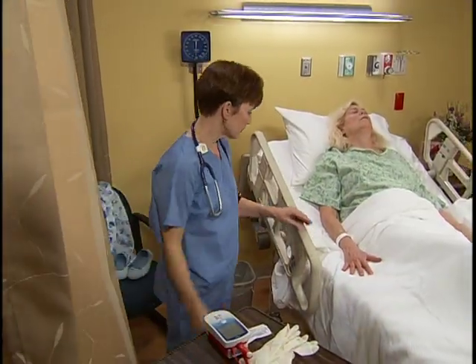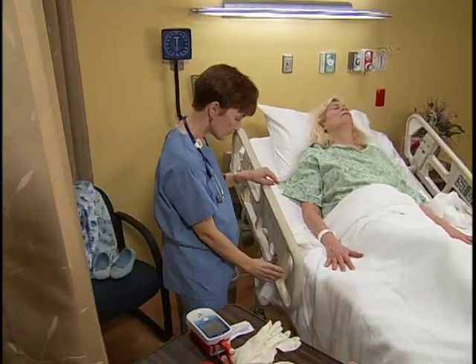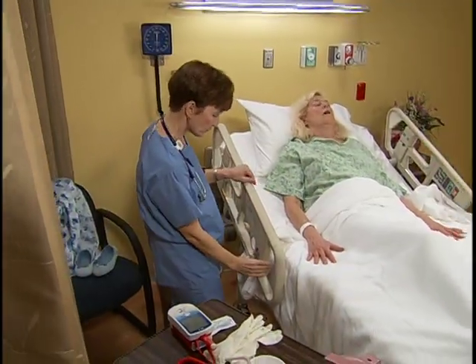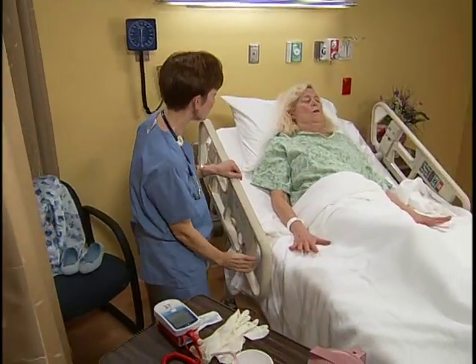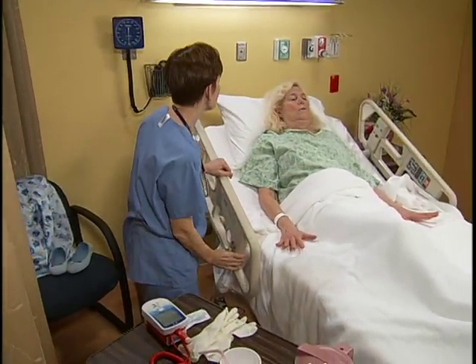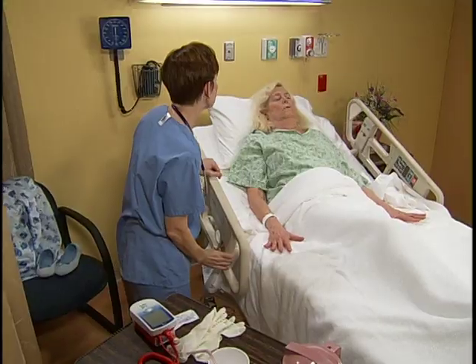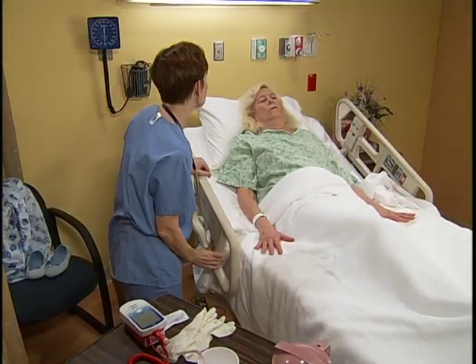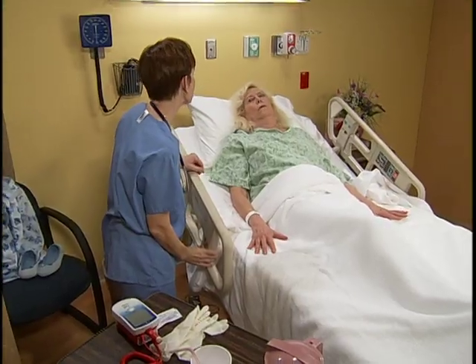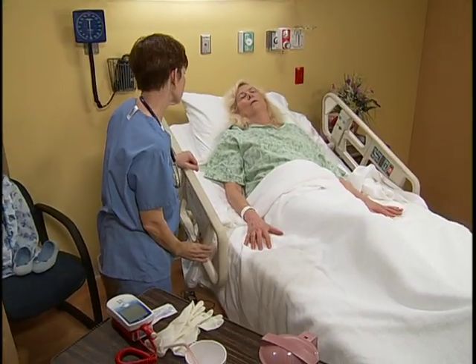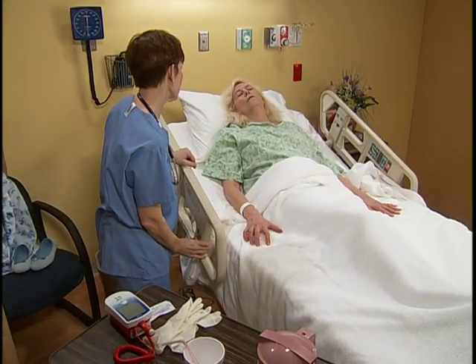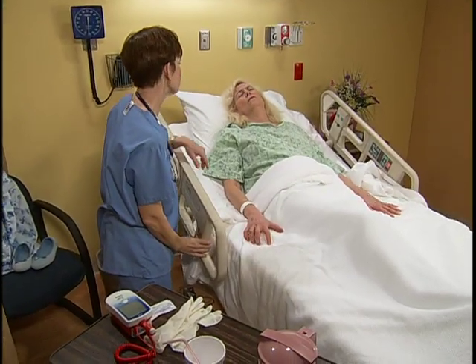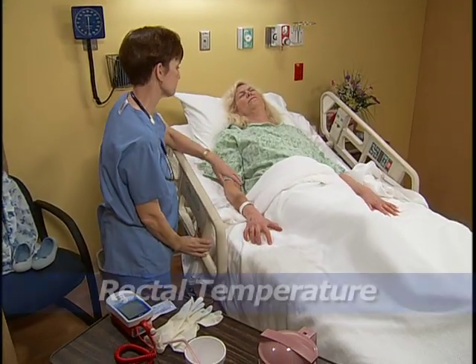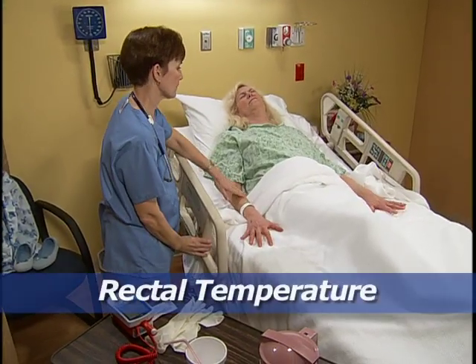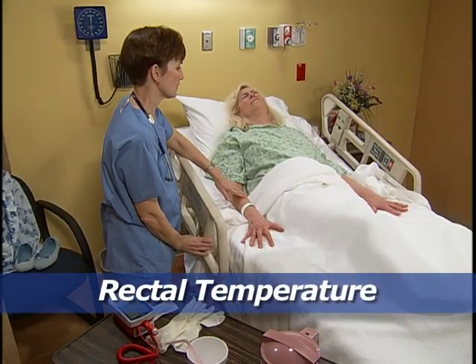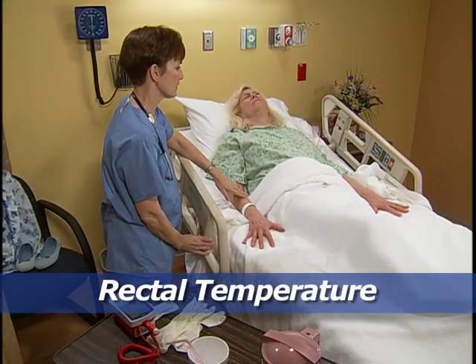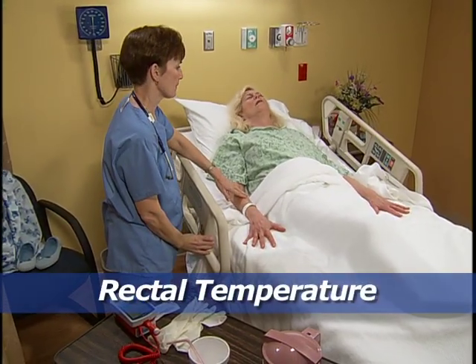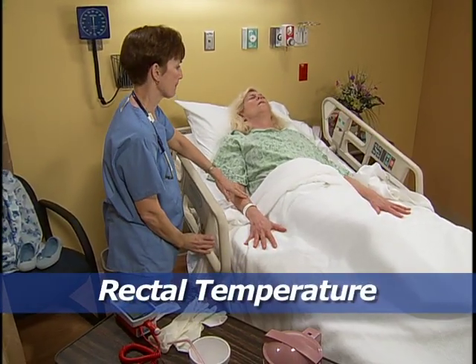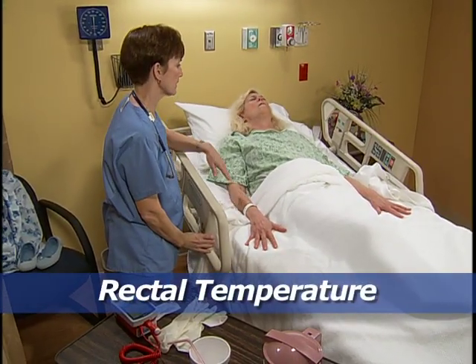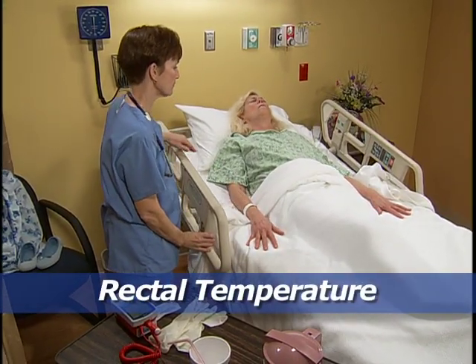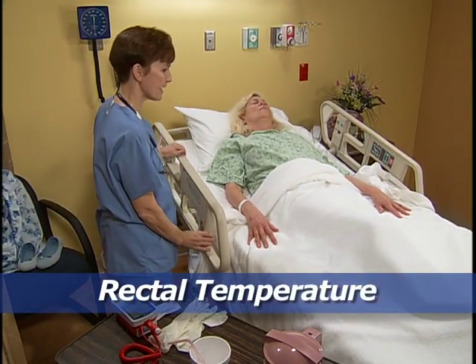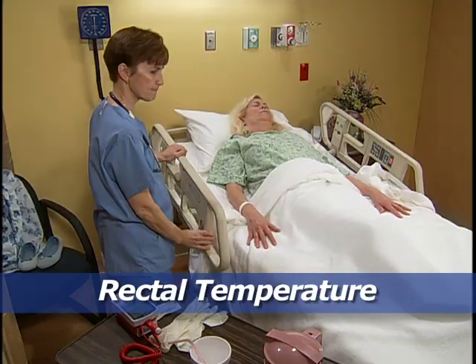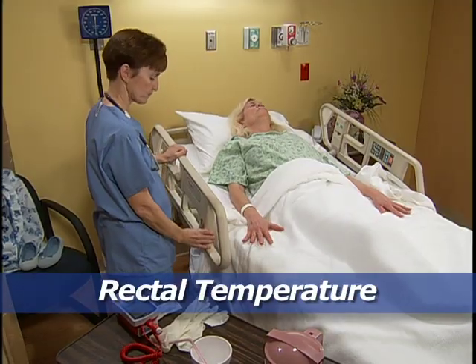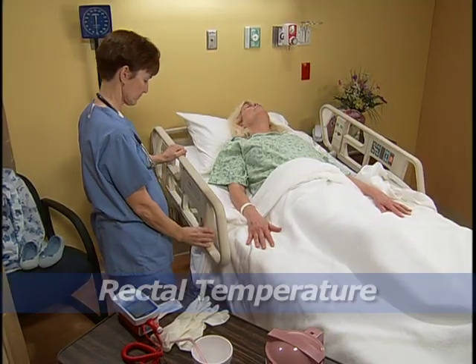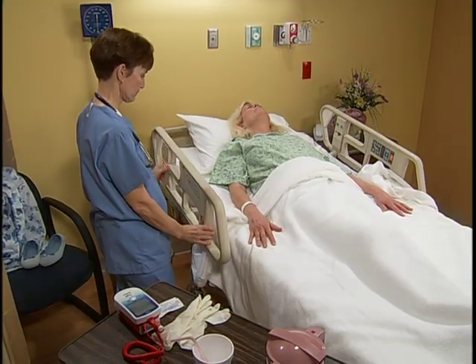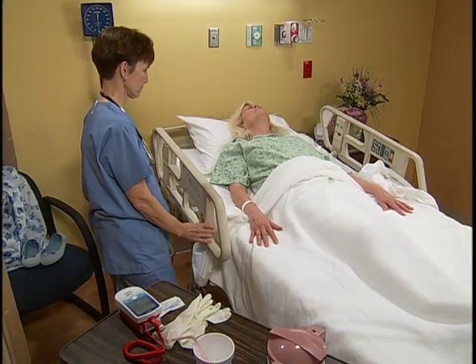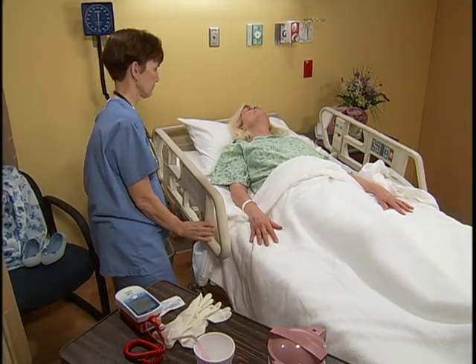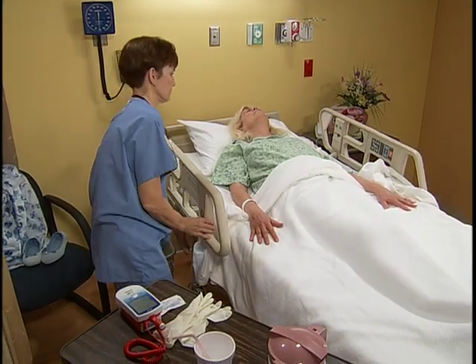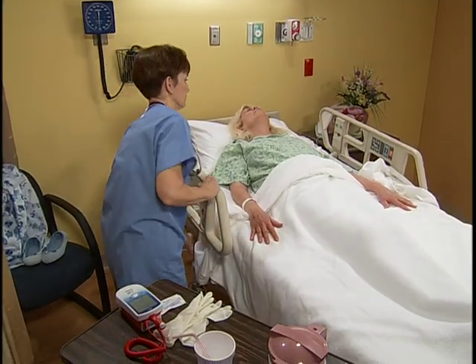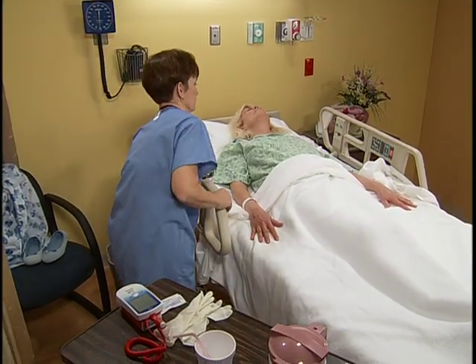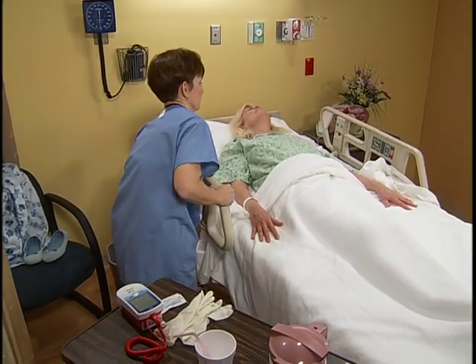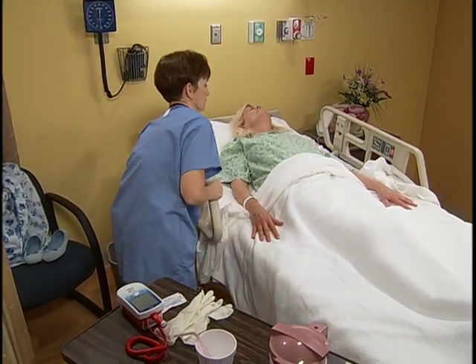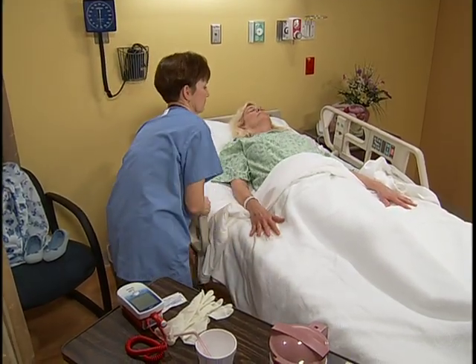This is fair and we're going to take a rectal temperature this morning, okay? For a rectal temperature, ensure the patient's privacy and help her into a side-lying SIMS position with her upper leg flexed.